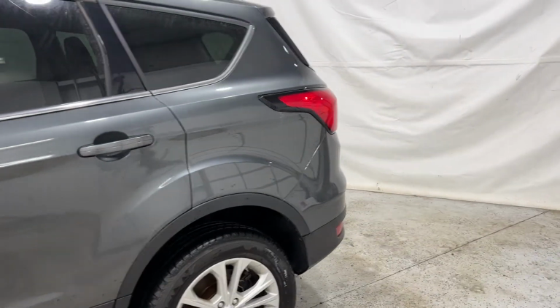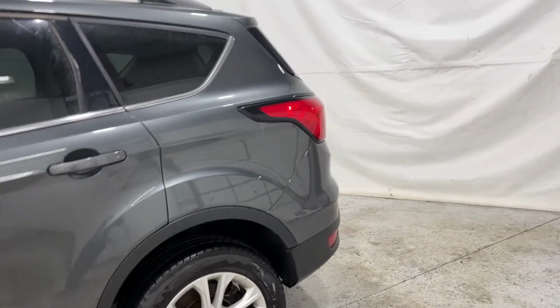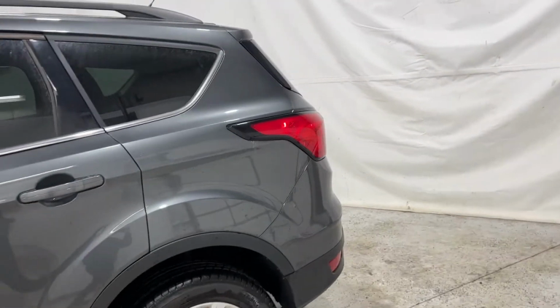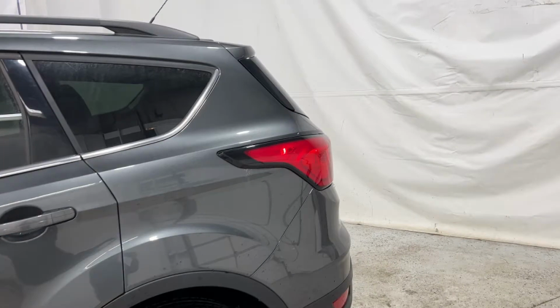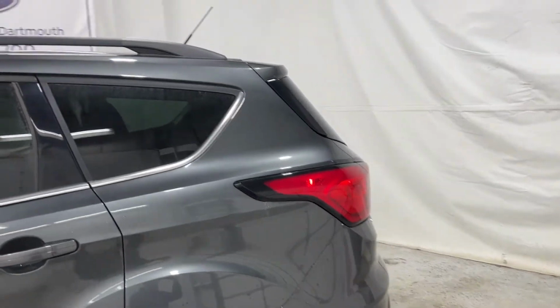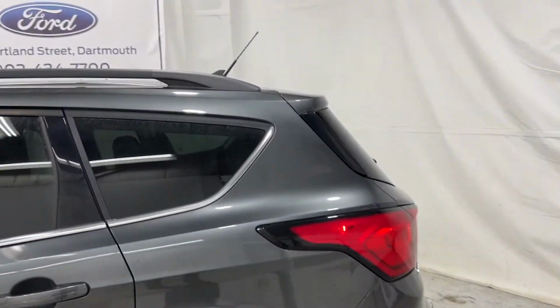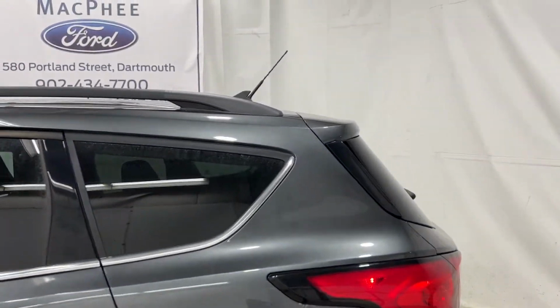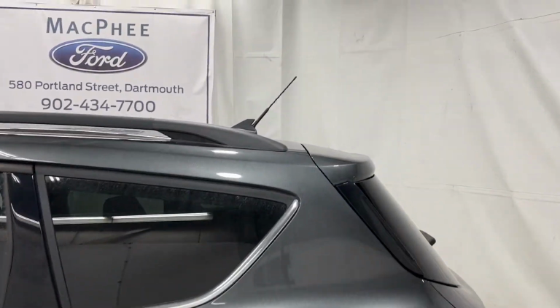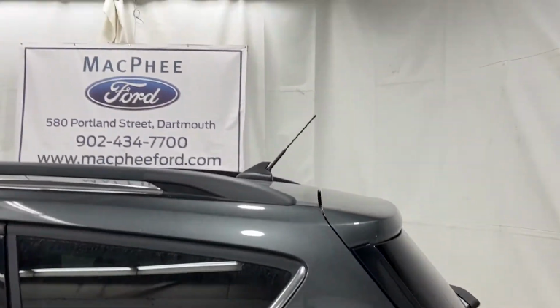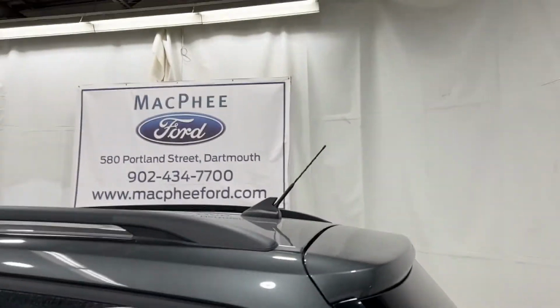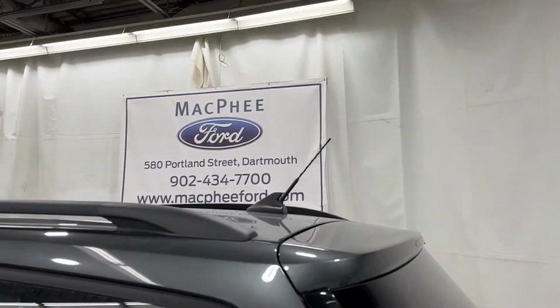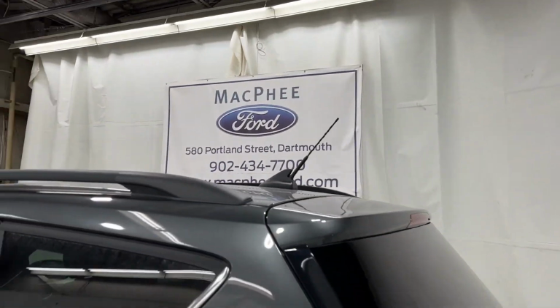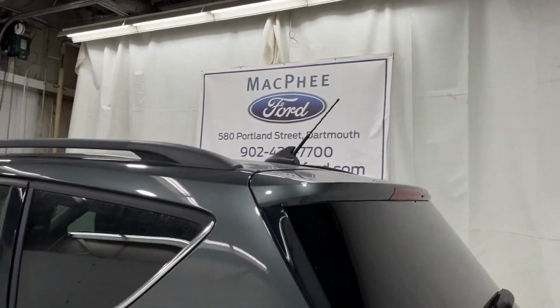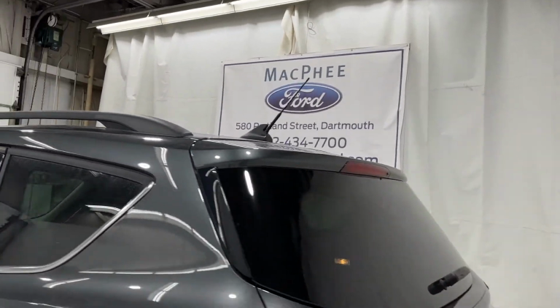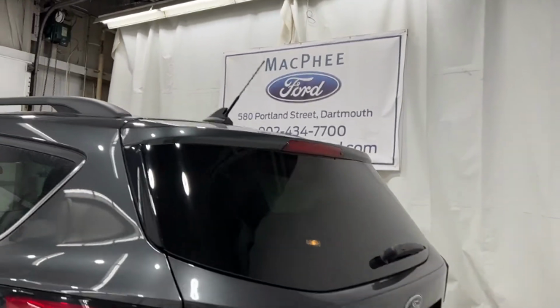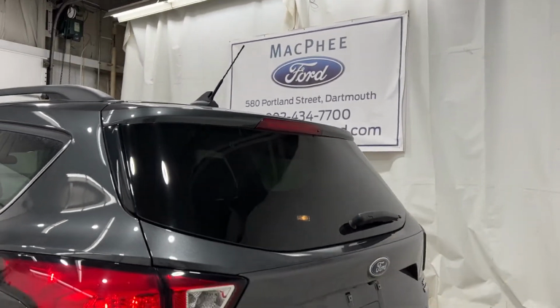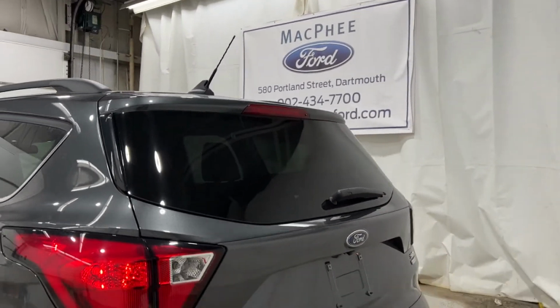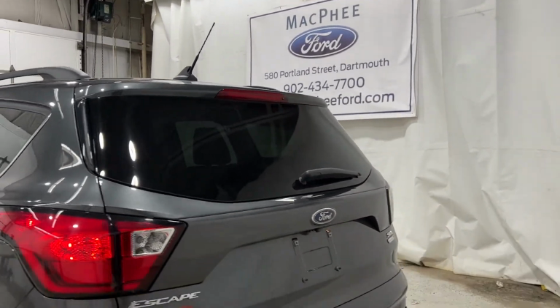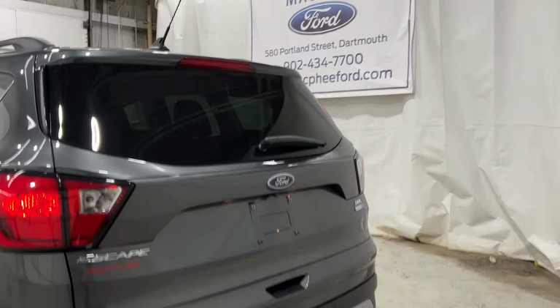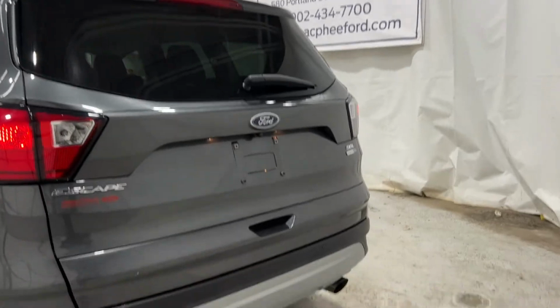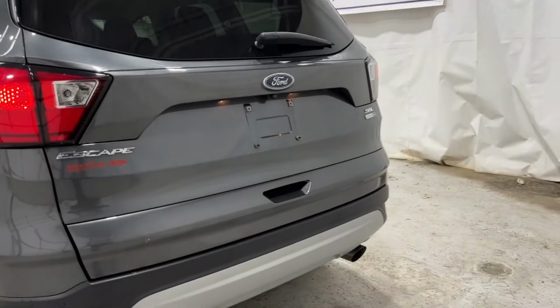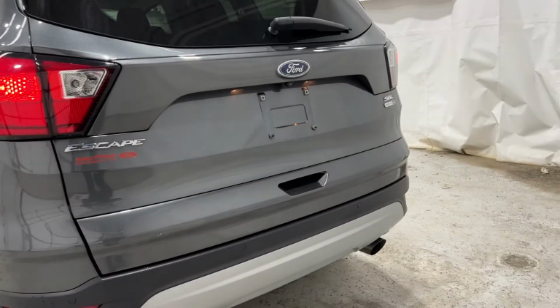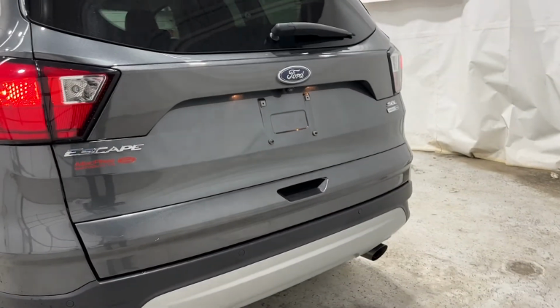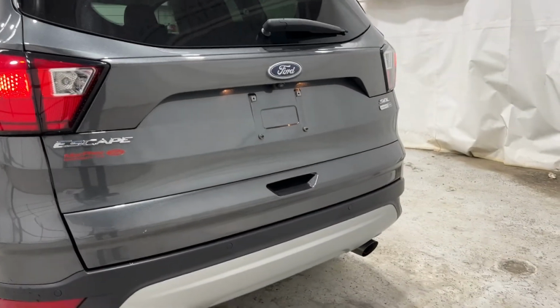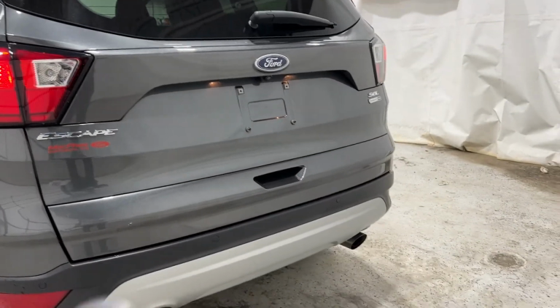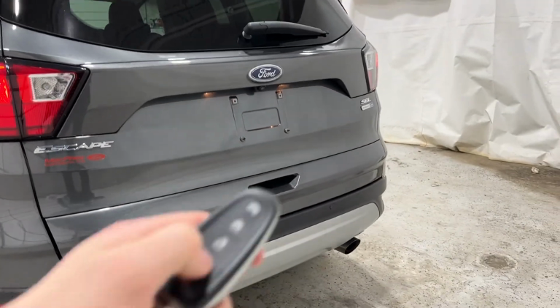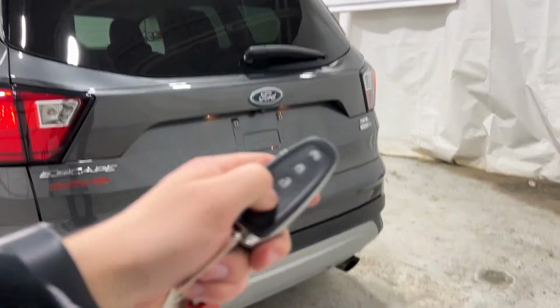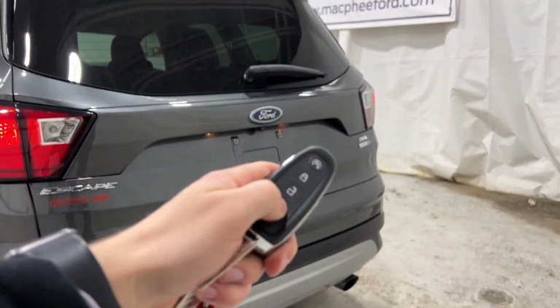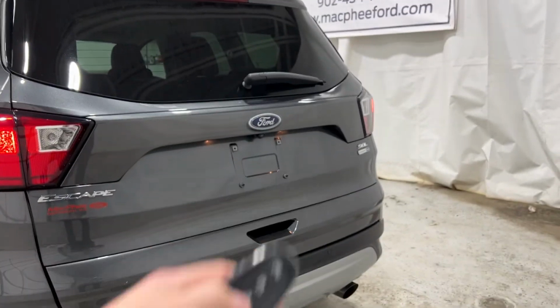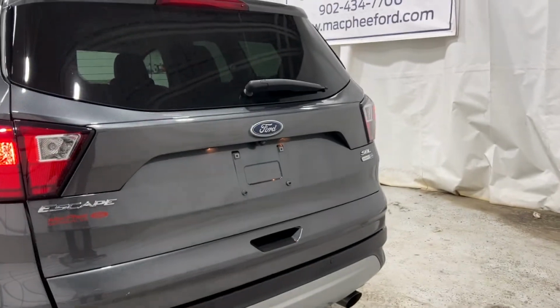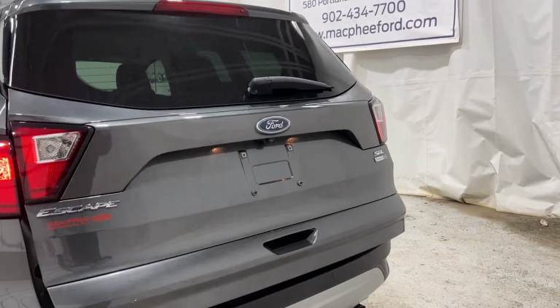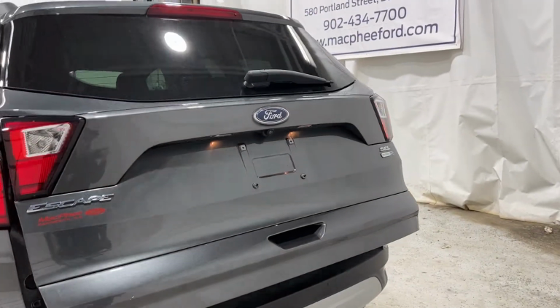Taking a look towards the back of the Ford Escape, you do have the roof rails on top. You can load your cargo onto it. There's a rear window wiper and your exhaust output. Your backup camera is located here.